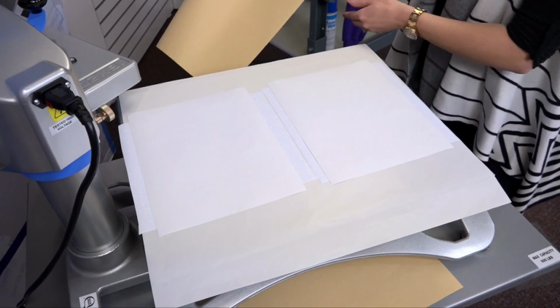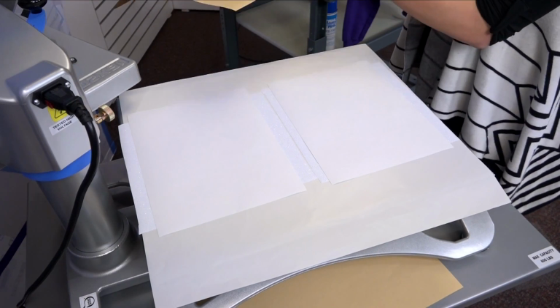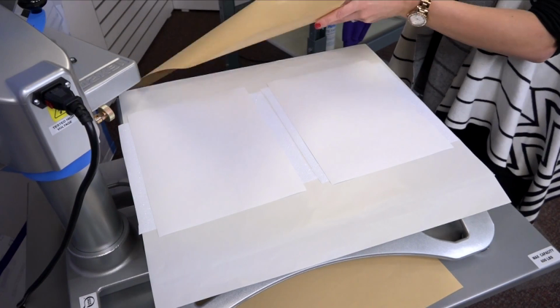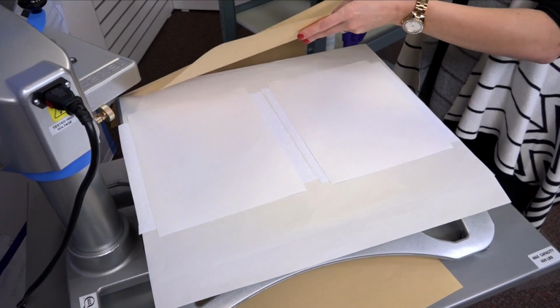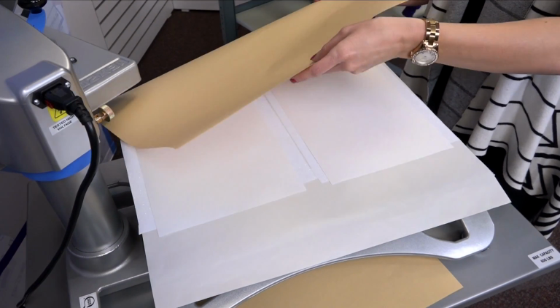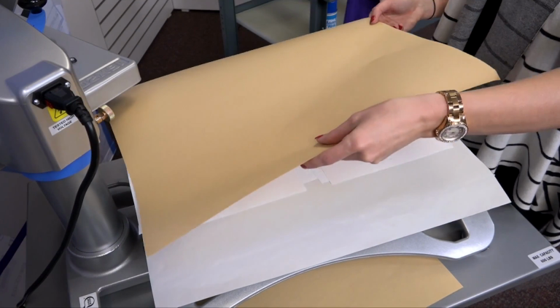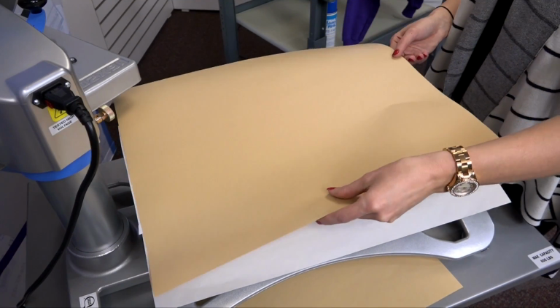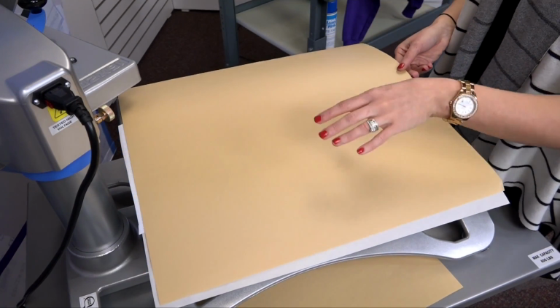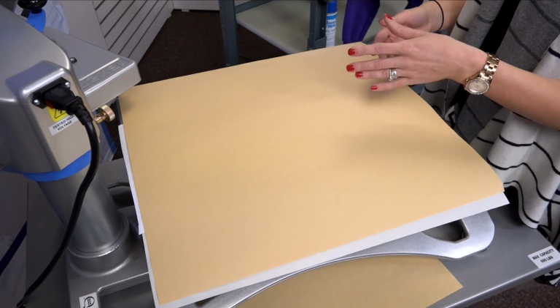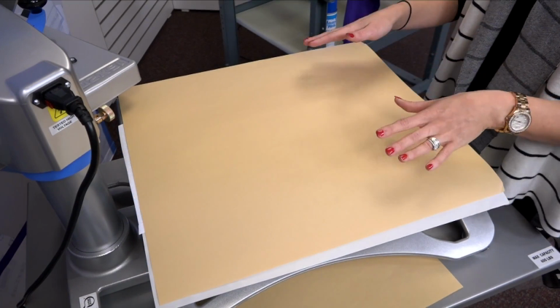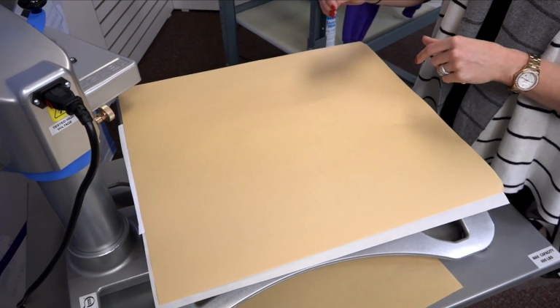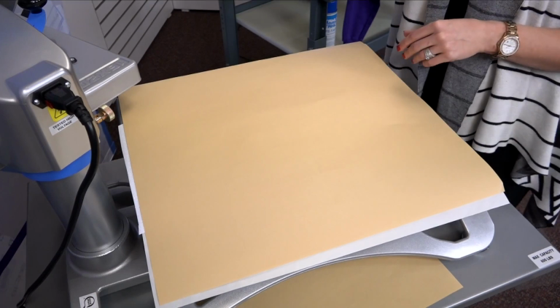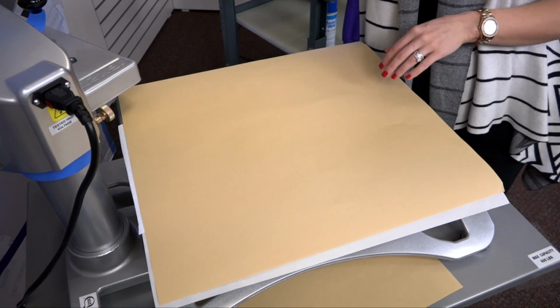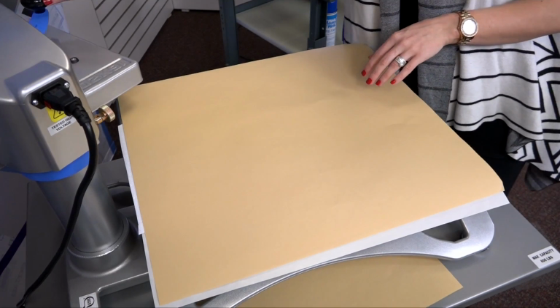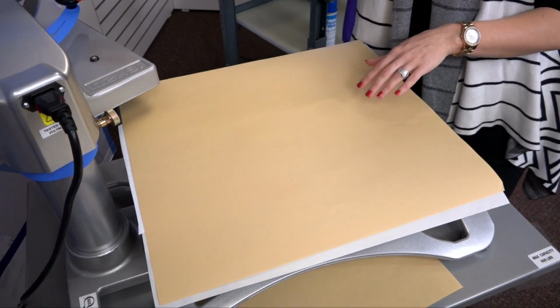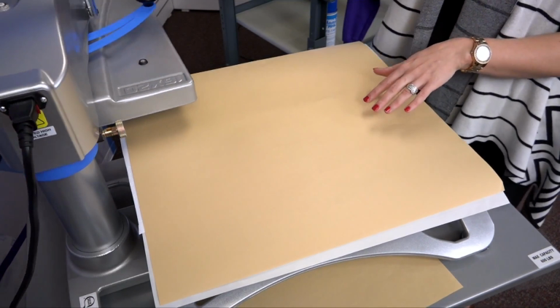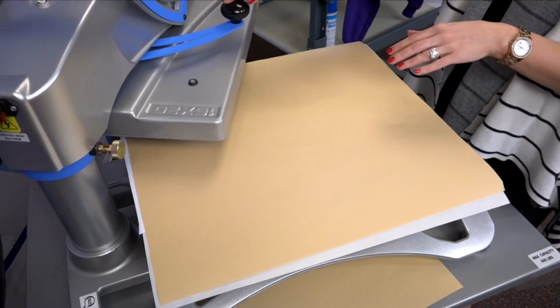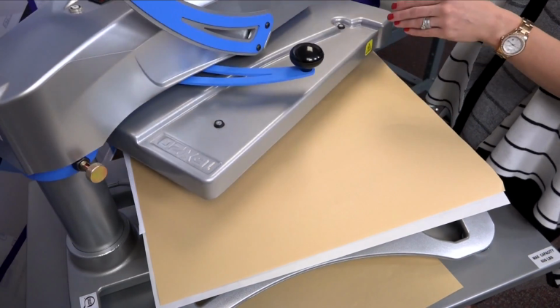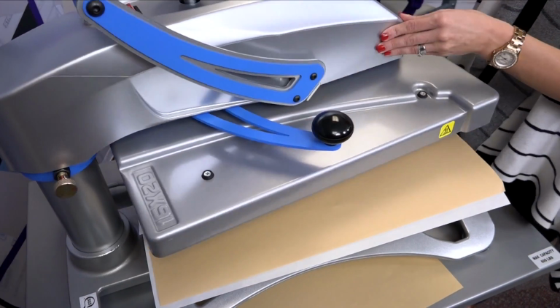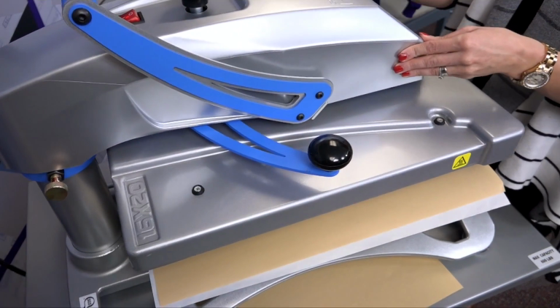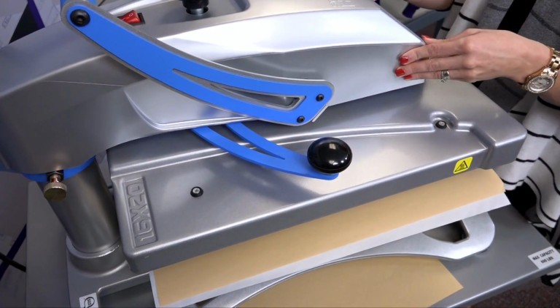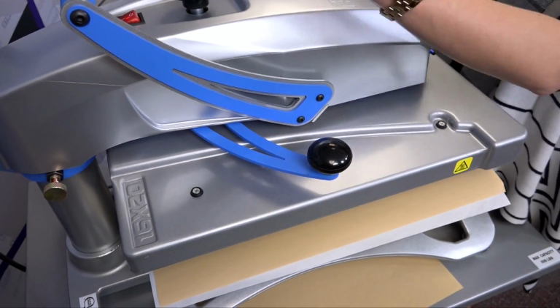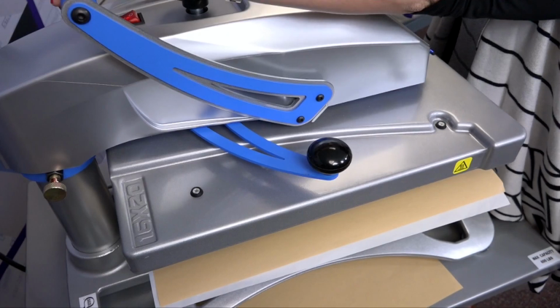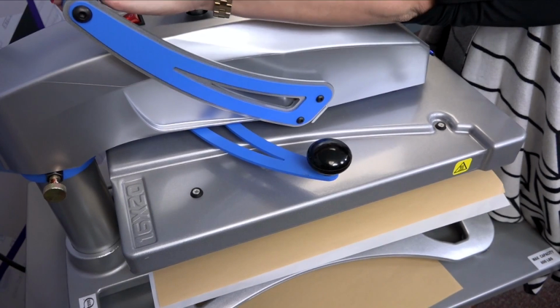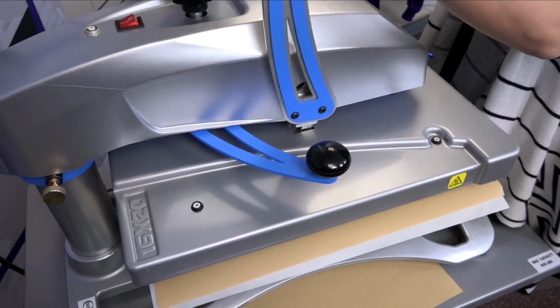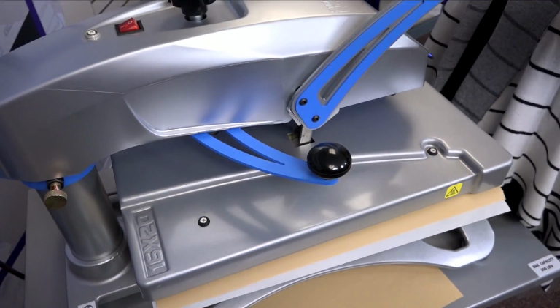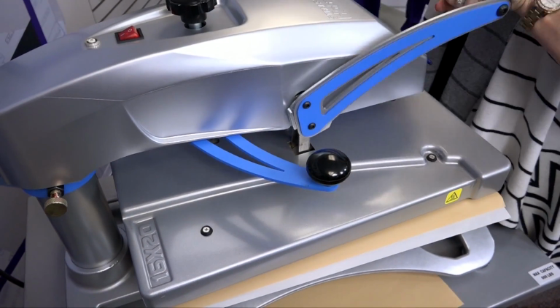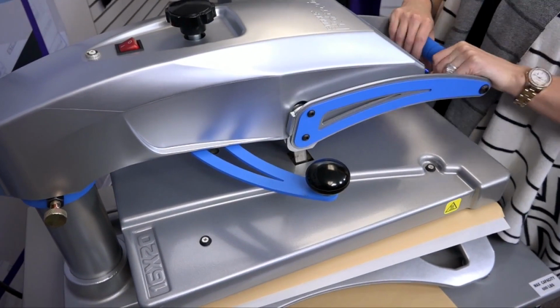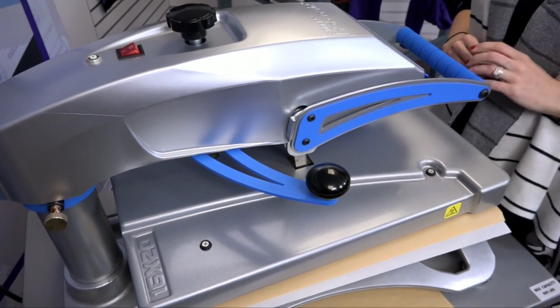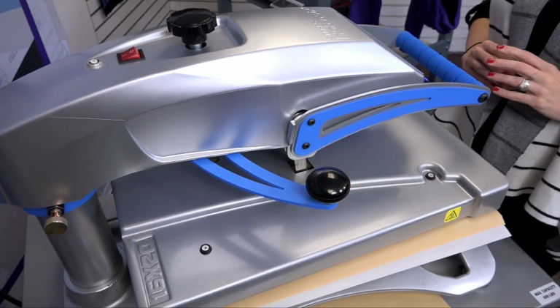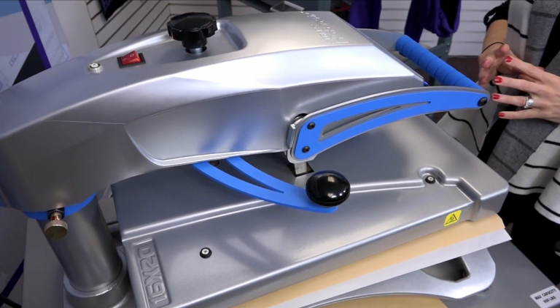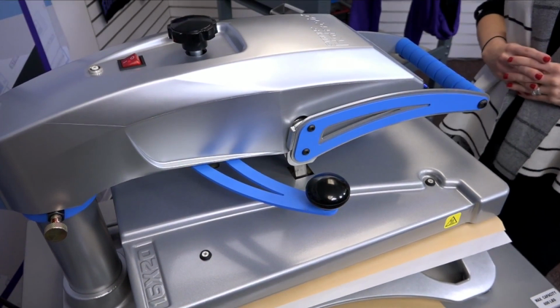I'm also going to cover this with a piece of craft paper cover sheet to ensure any inks that release don't stick to the top of the heat press. Now, to dye the glitter flake with the sublimation inks, I'm going to apply this at 385 degrees for 45 seconds and a firm pressure.